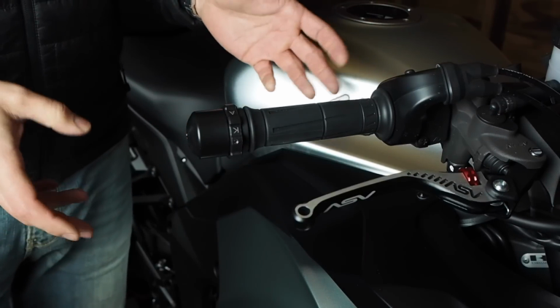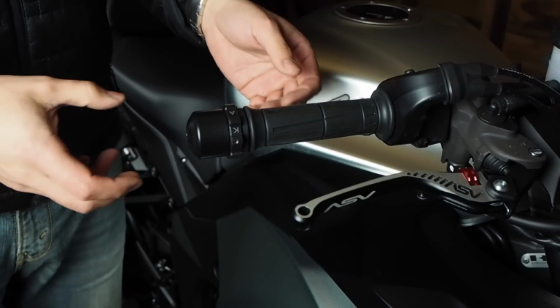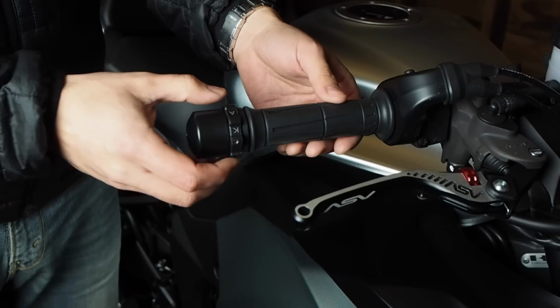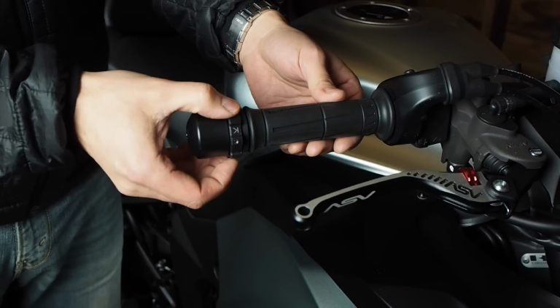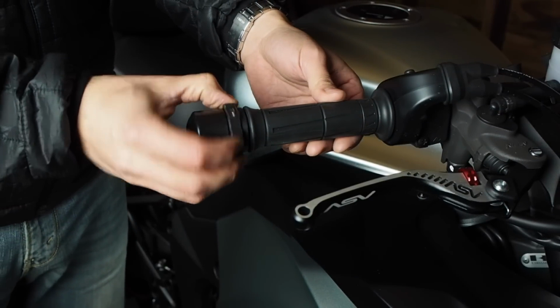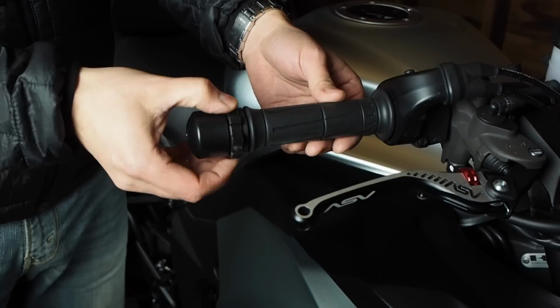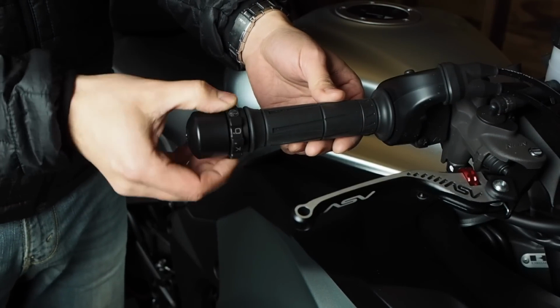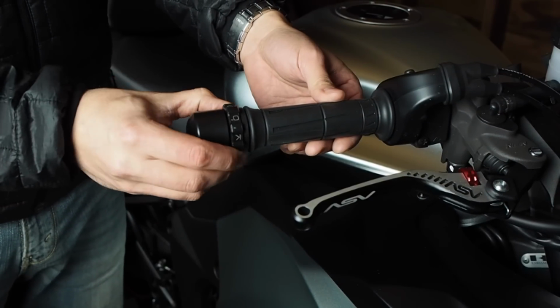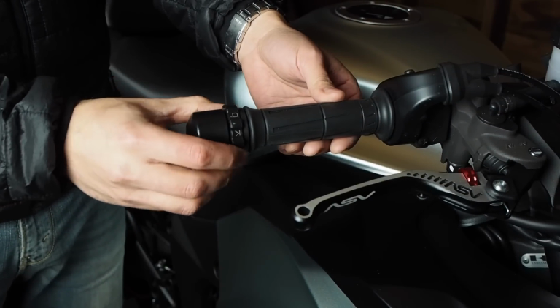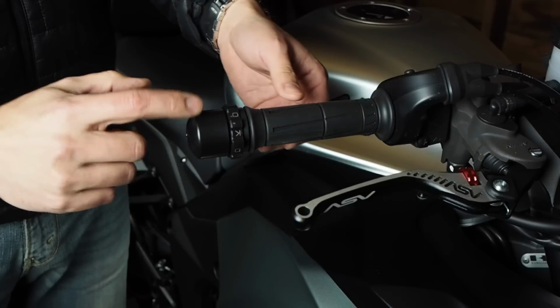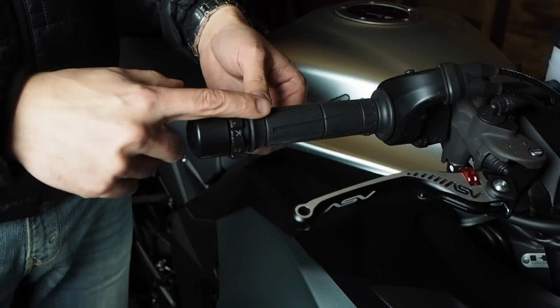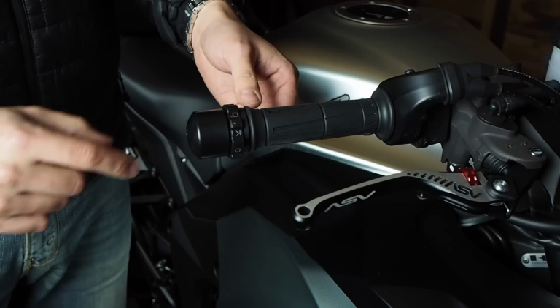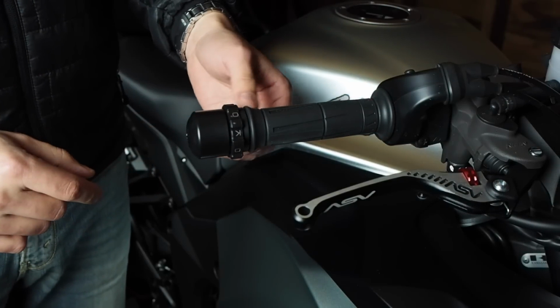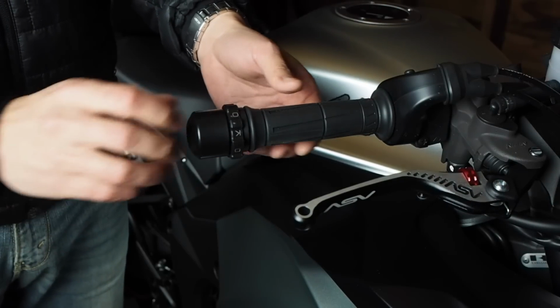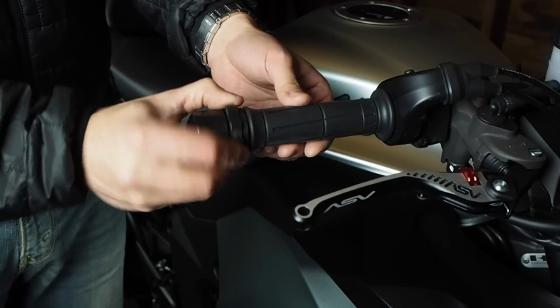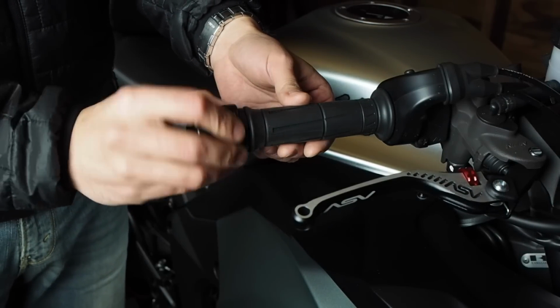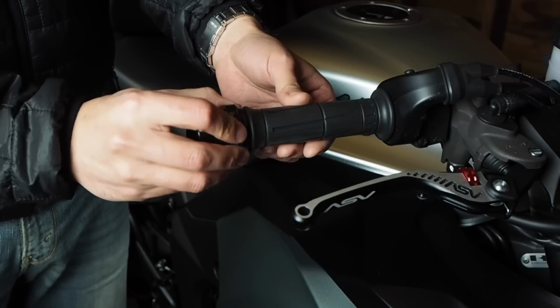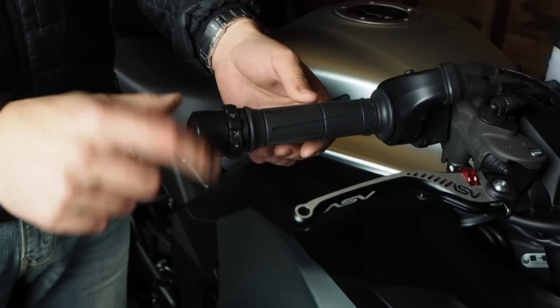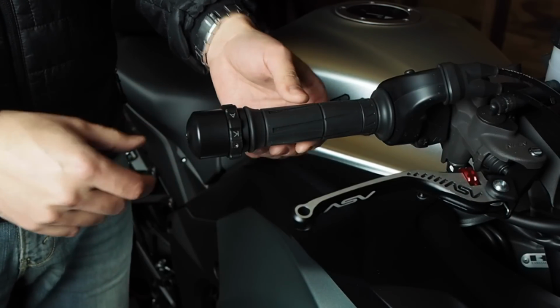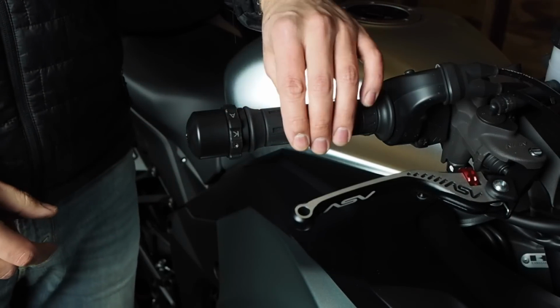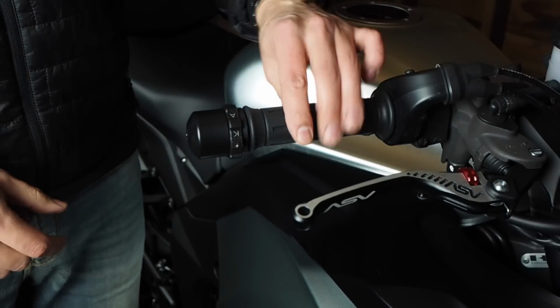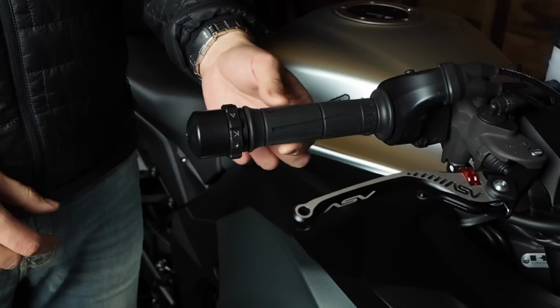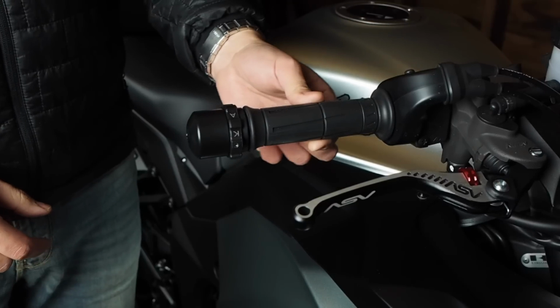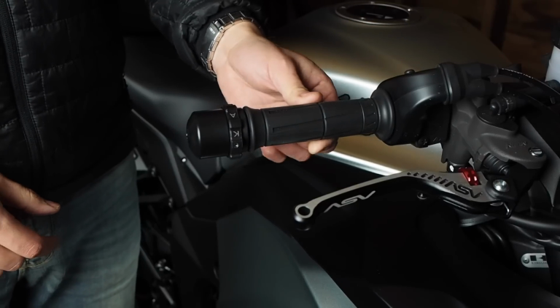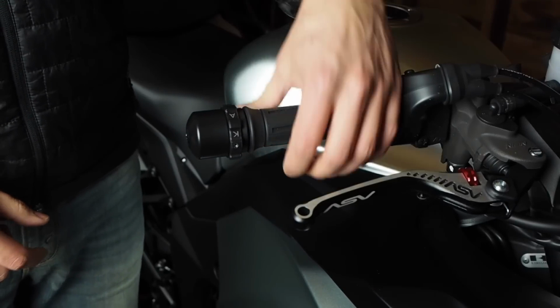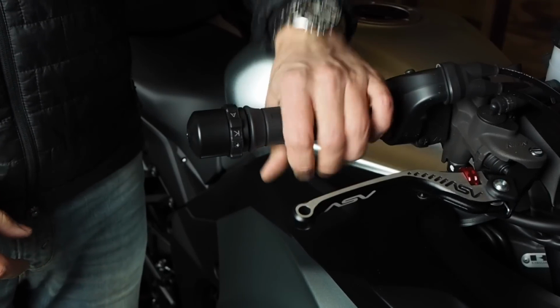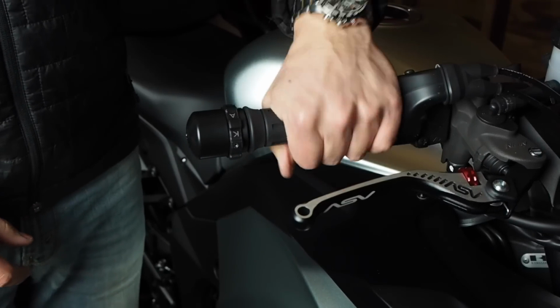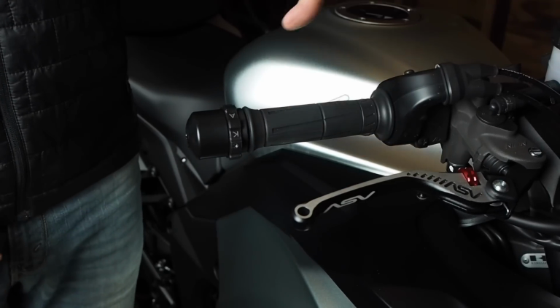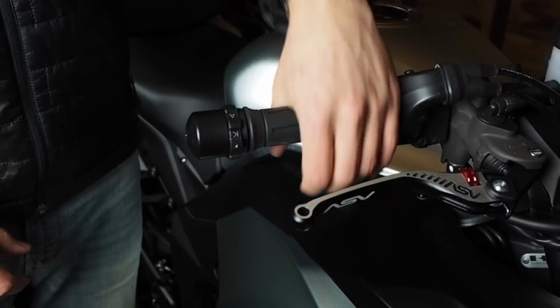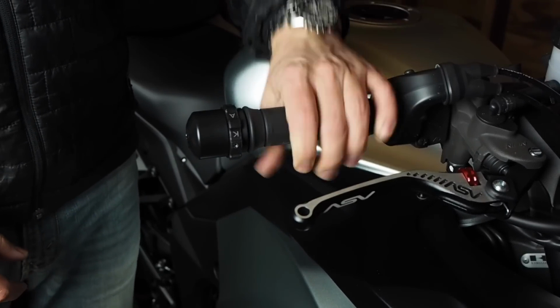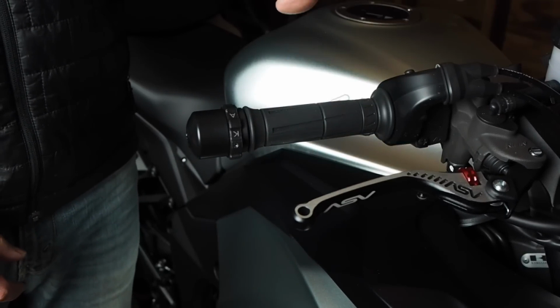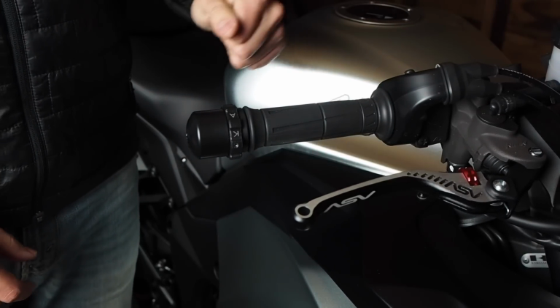The way this thing works is actually really simple. When you rotate this ring this way, it moves inward and puts friction on the throttle tube. So when this is all the way forward, you can see the throttle has a little bit of side-to-side play, and the throttle works like normal, where it snaps back when you let go.